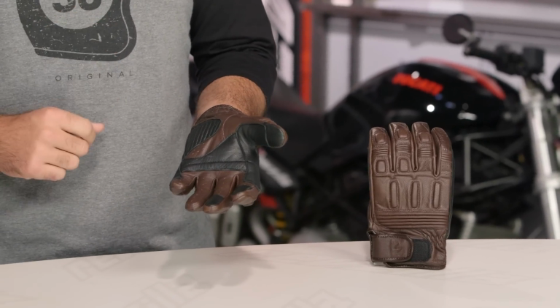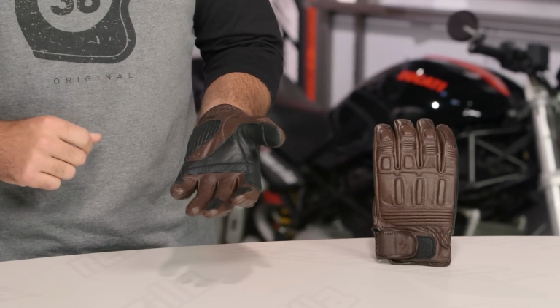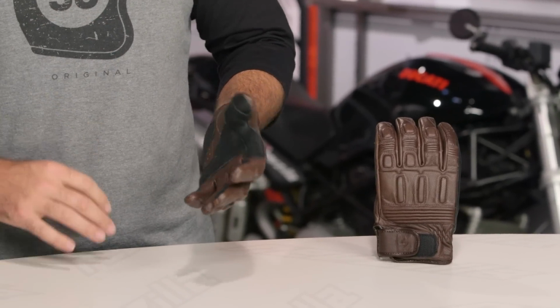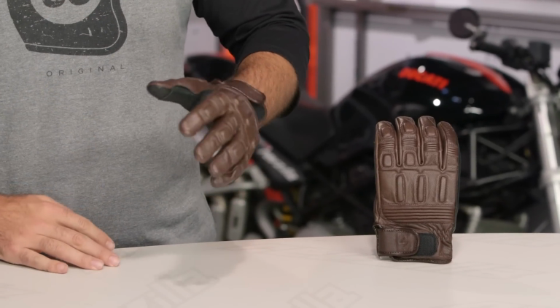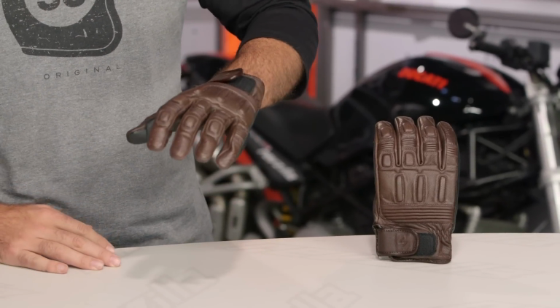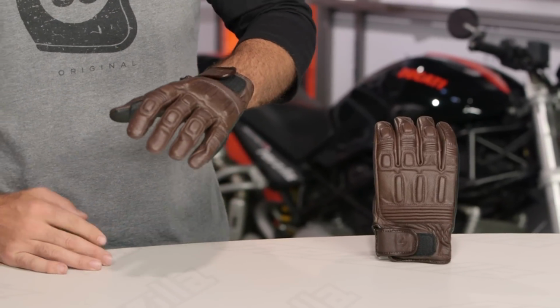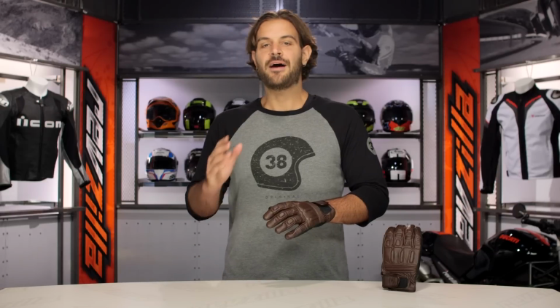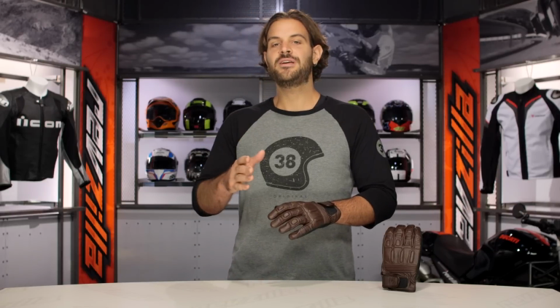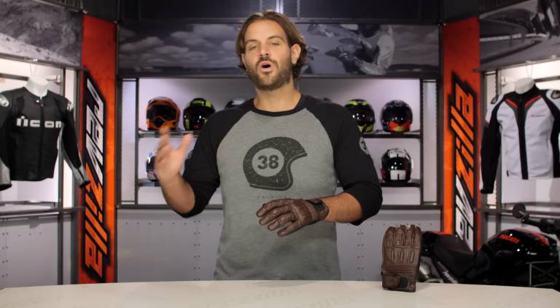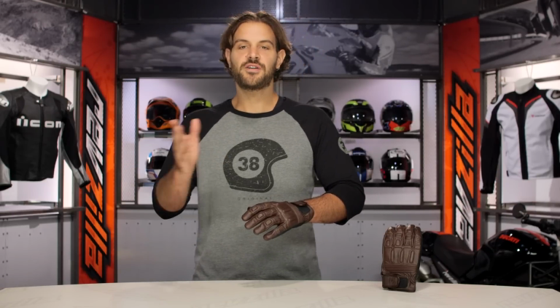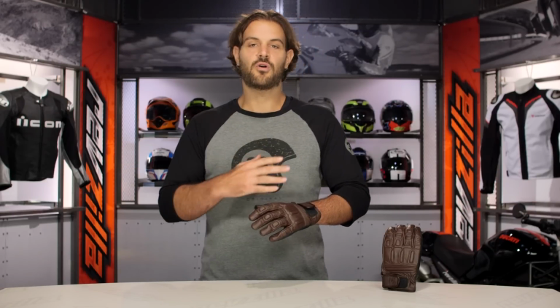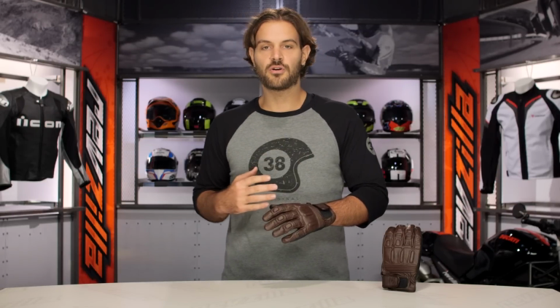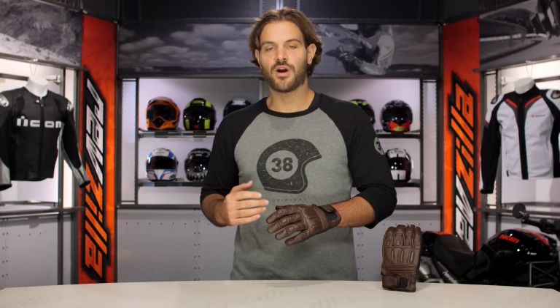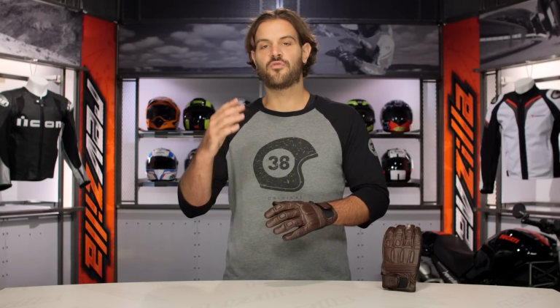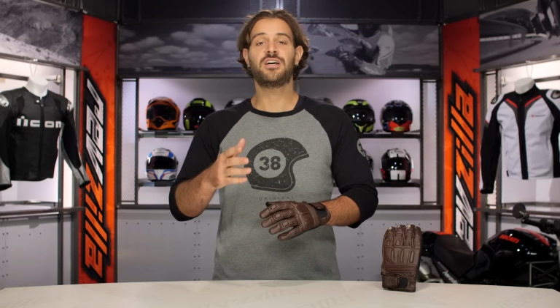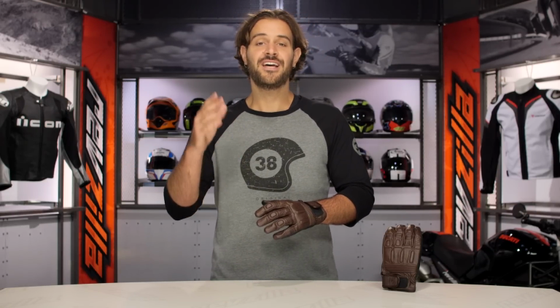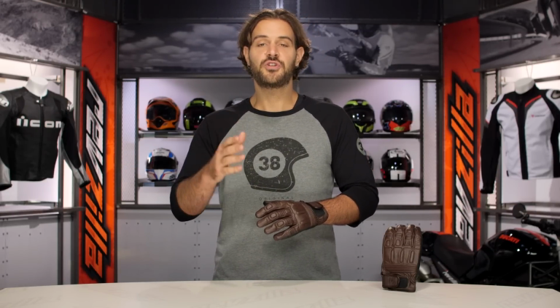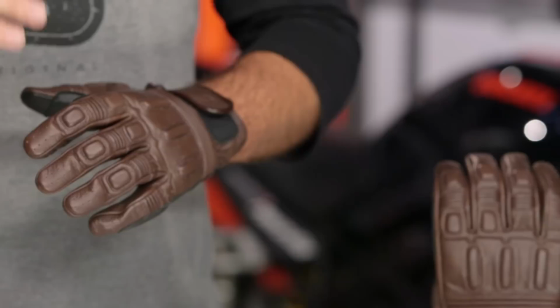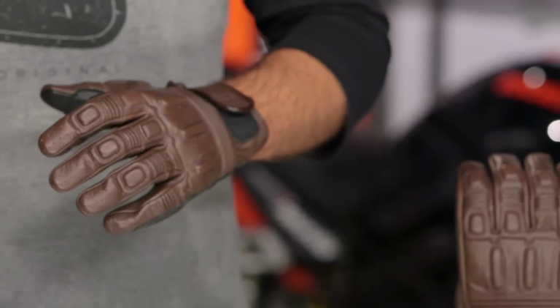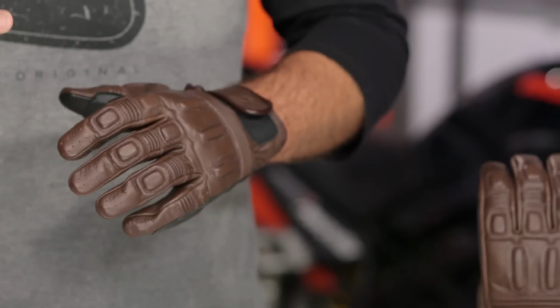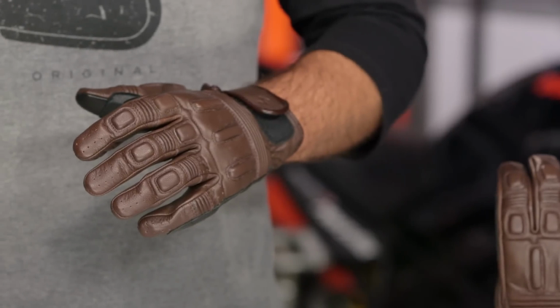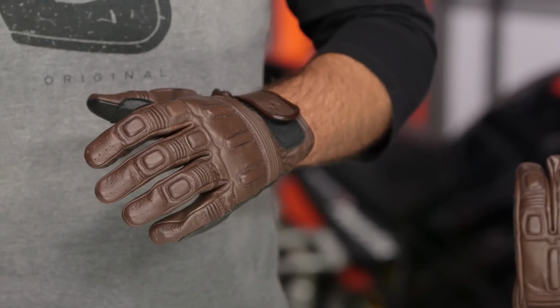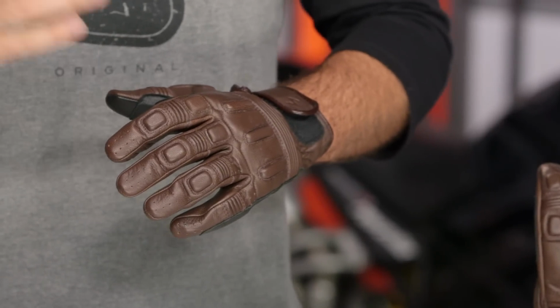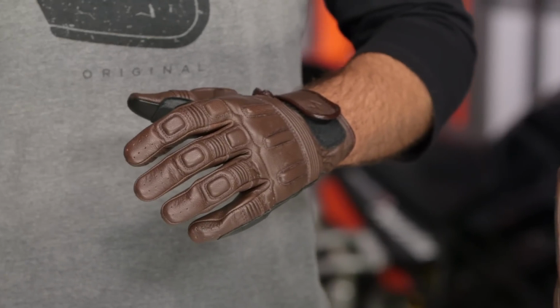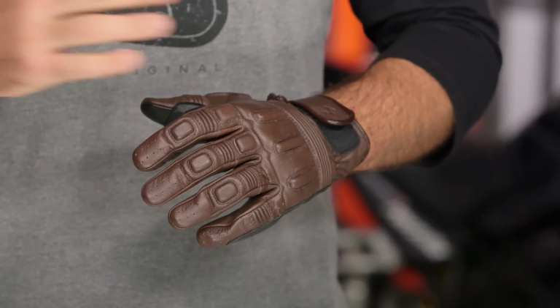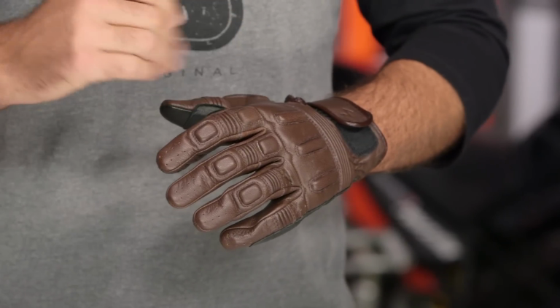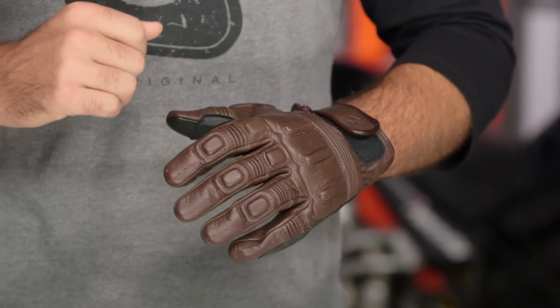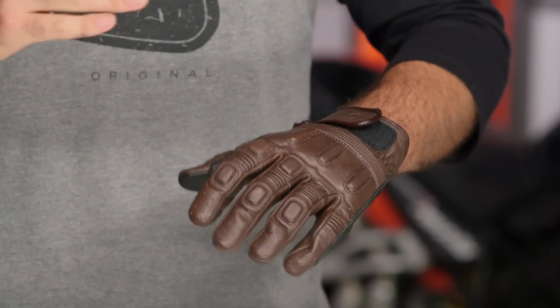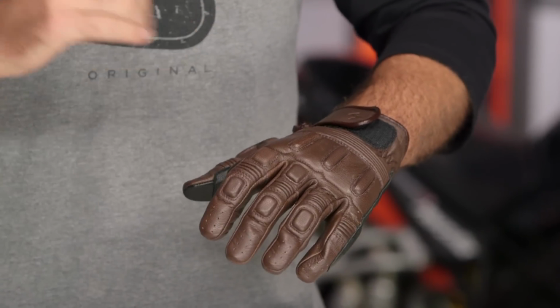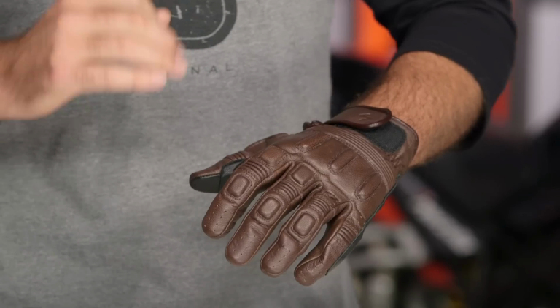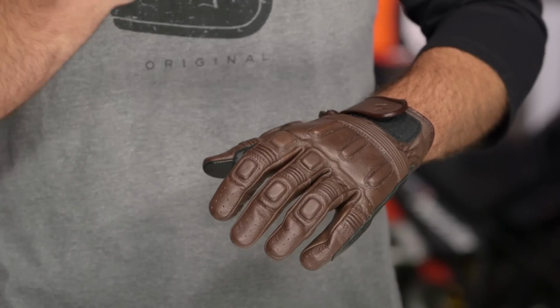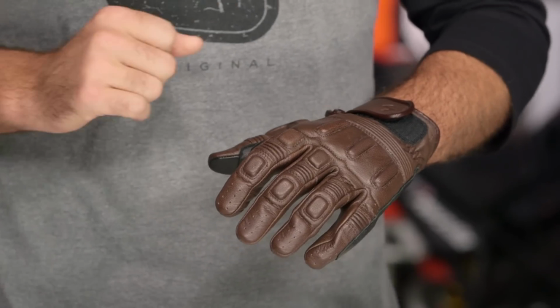As far as sizing is concerned with the Scorpion Gloves, I'm going to be one size smaller than my European brand. So if I'm typically a 2XL in something like Dianese or Revit, with Scorpion I'm going to size down to an XL, and it's going to fit me pretty much spot on.